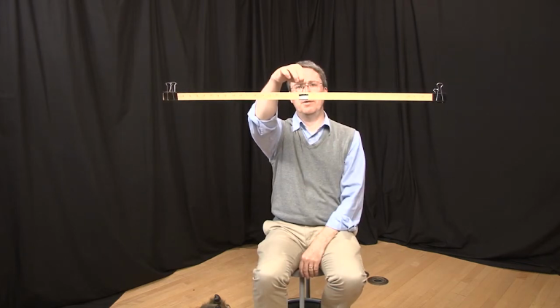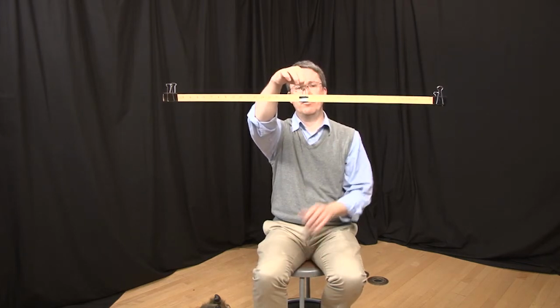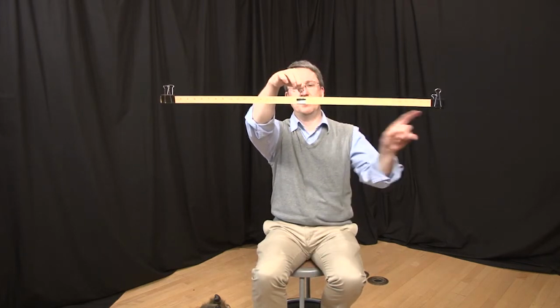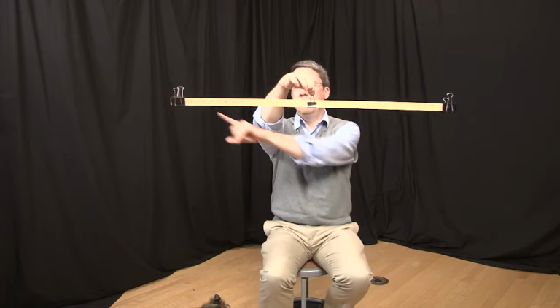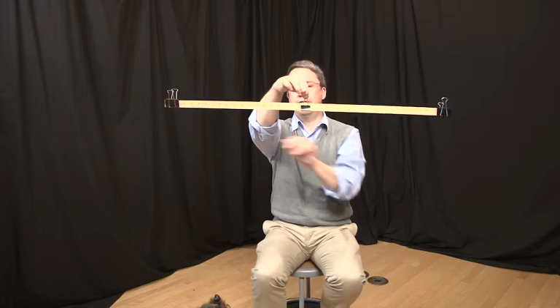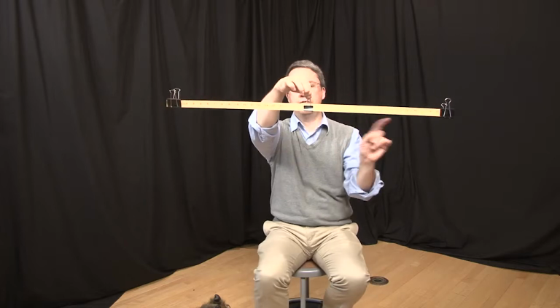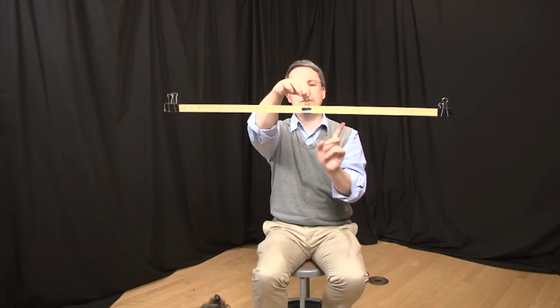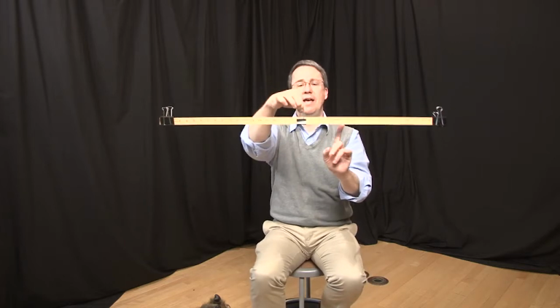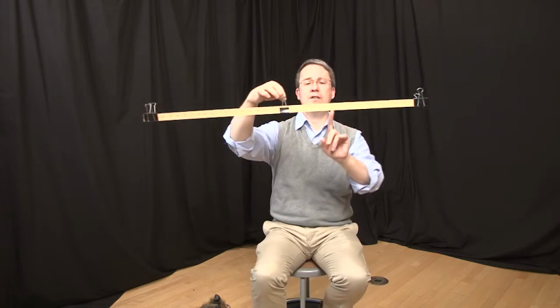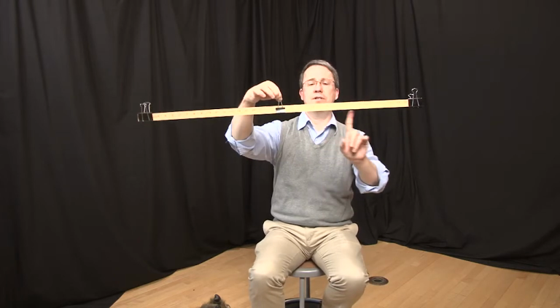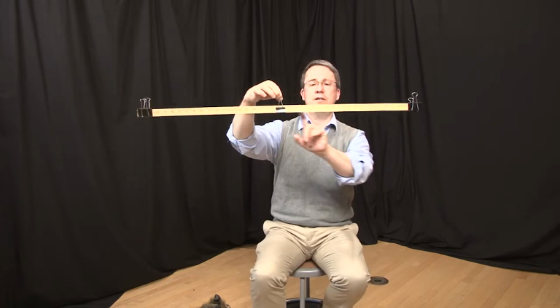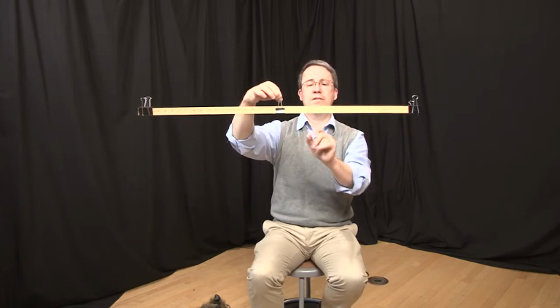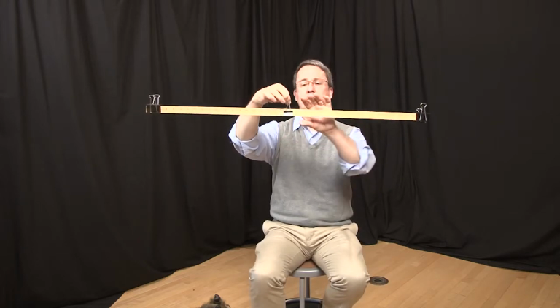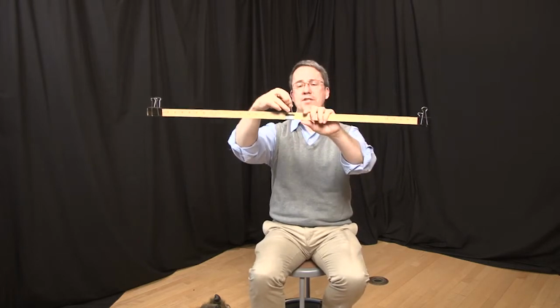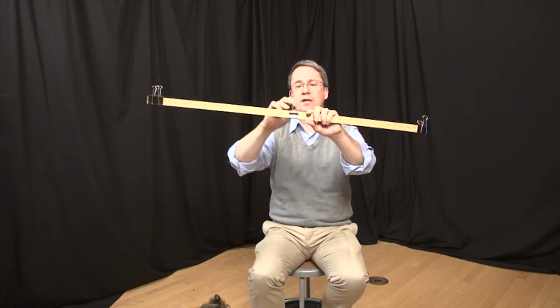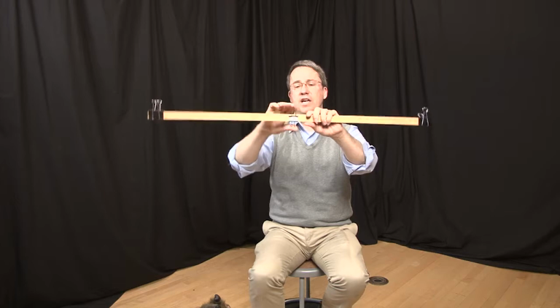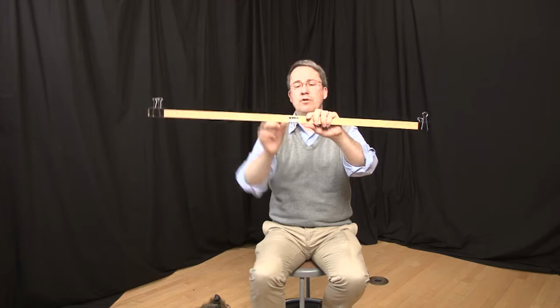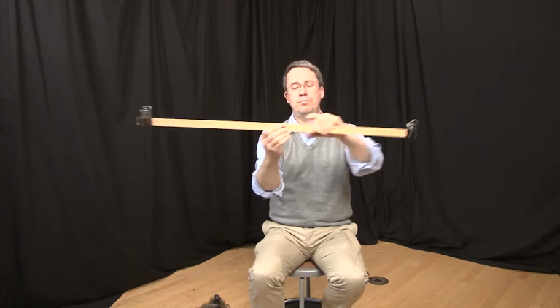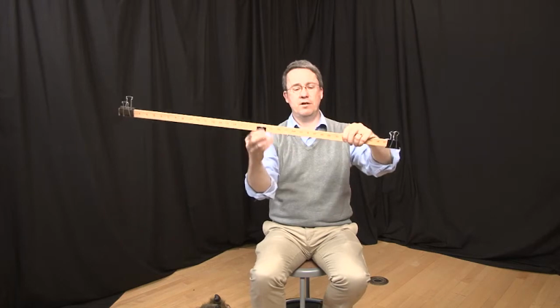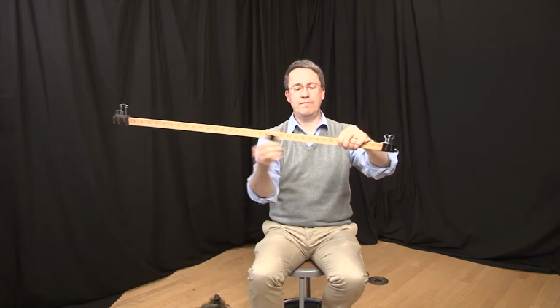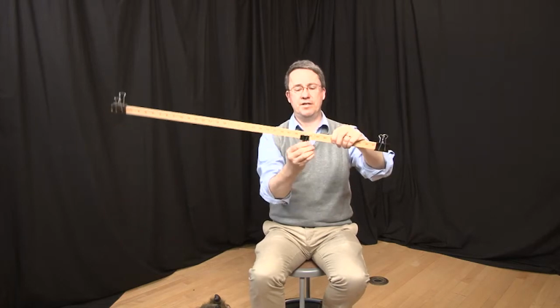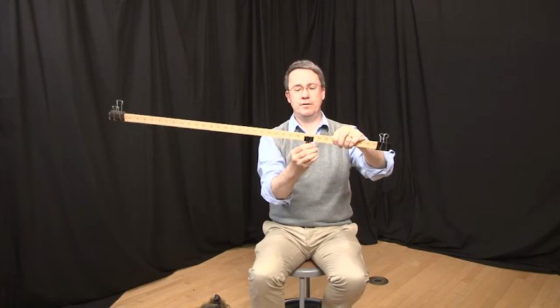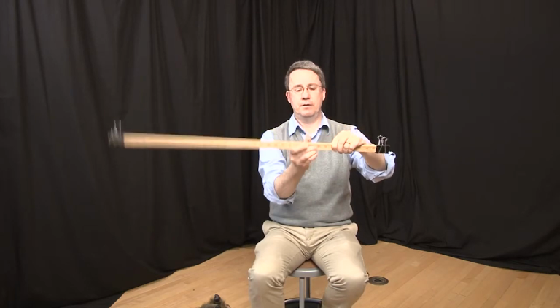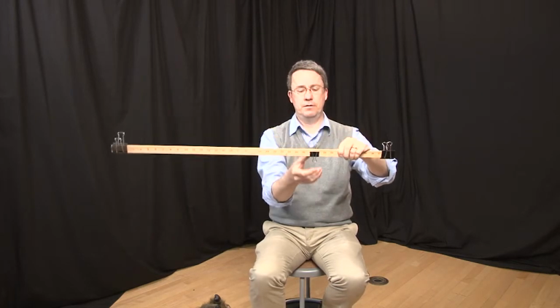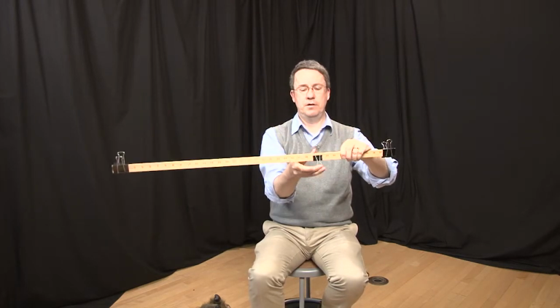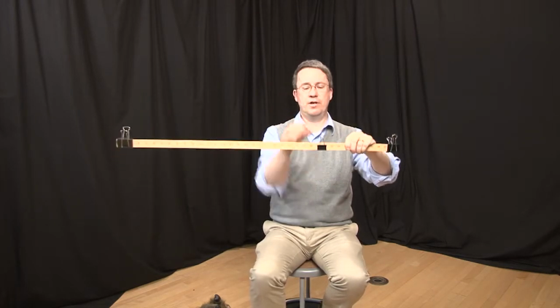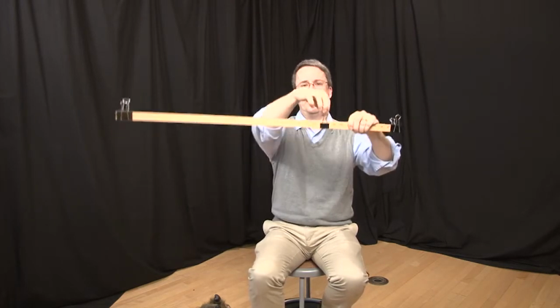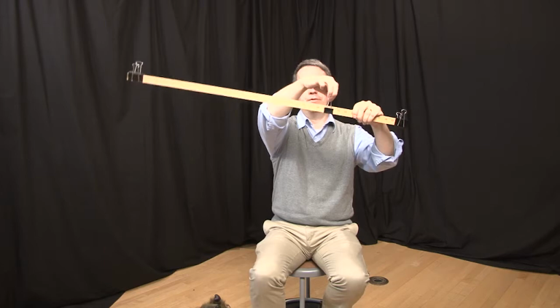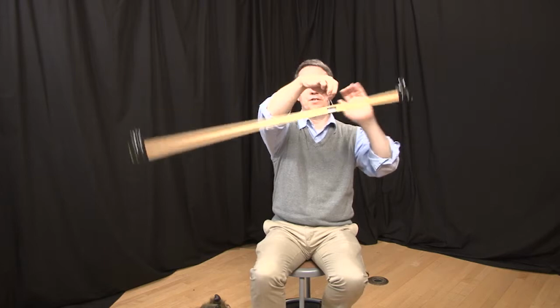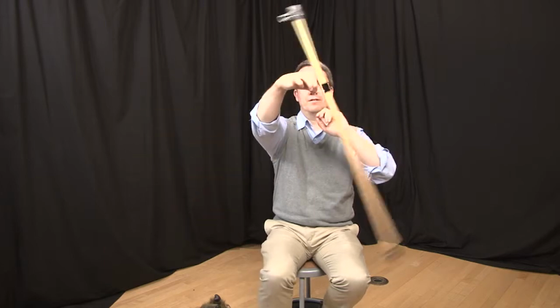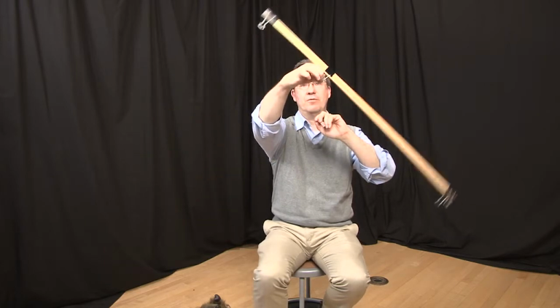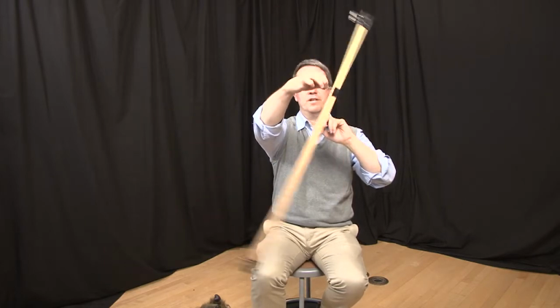I am at the center of mass of both of those two clips, with a little bit of self-weight from the stick. If I move to a place away from that center and try to hold it up, the results are quite predictable — the system is out of balance.